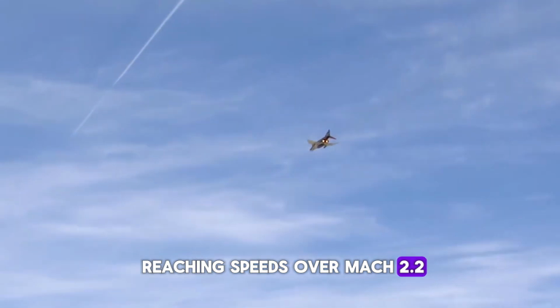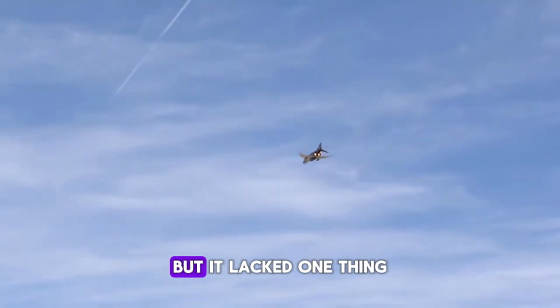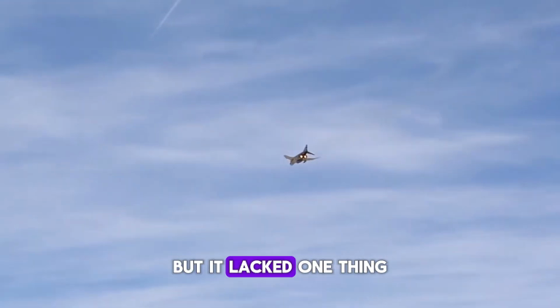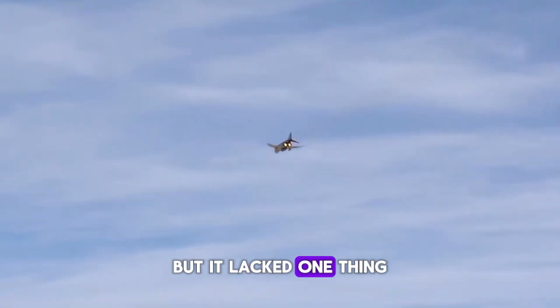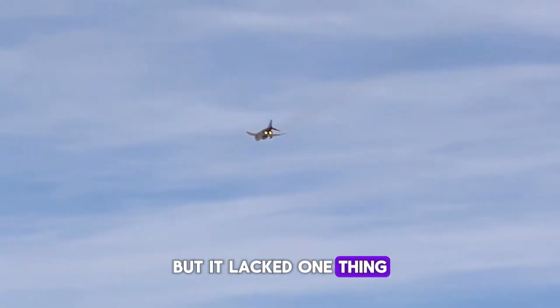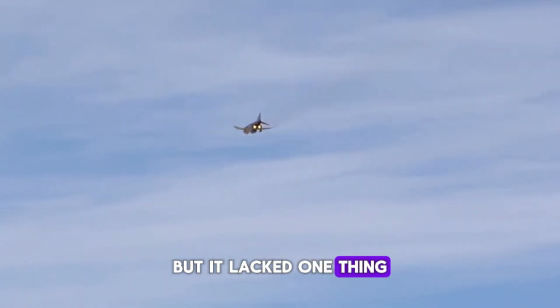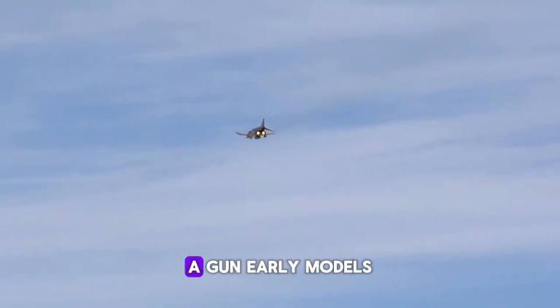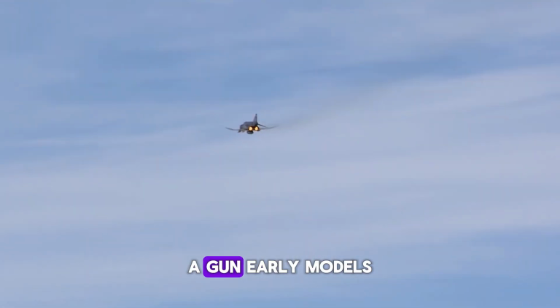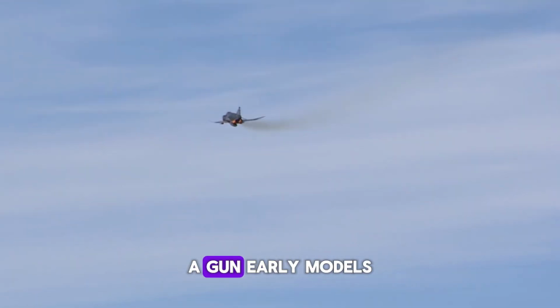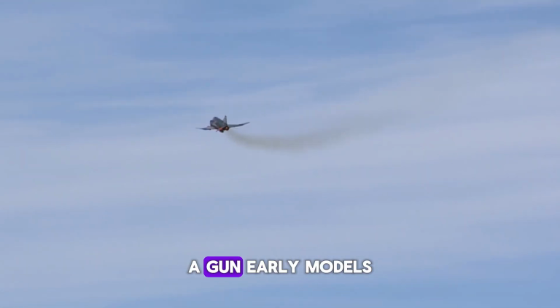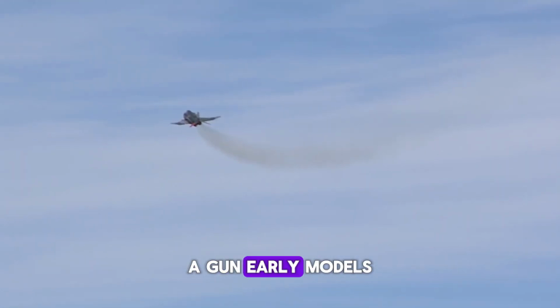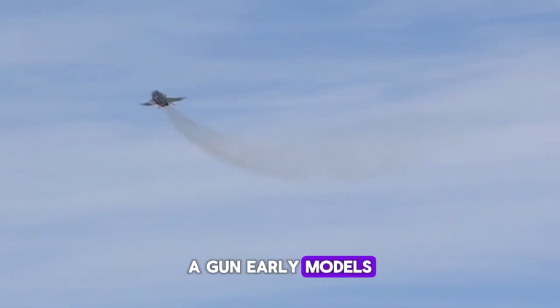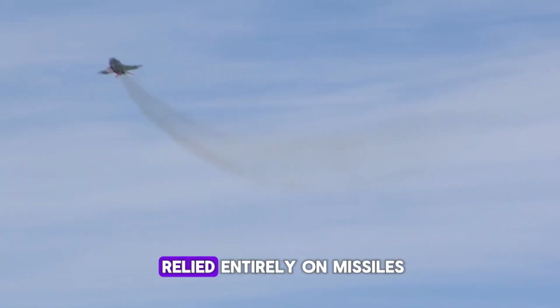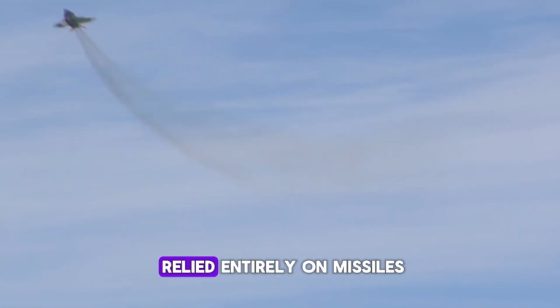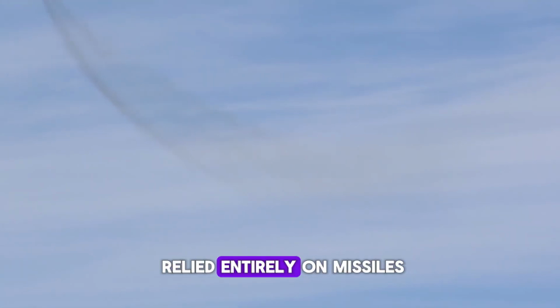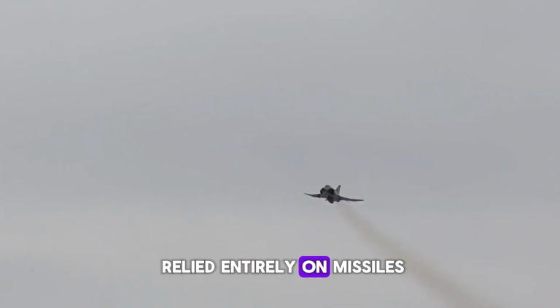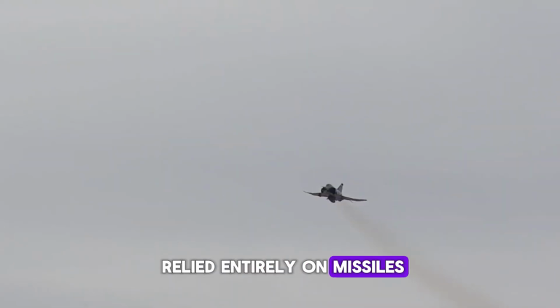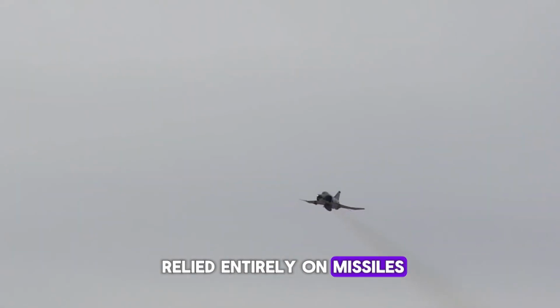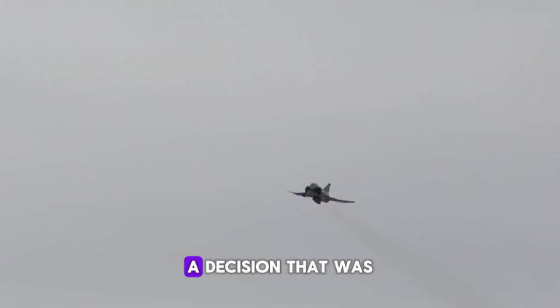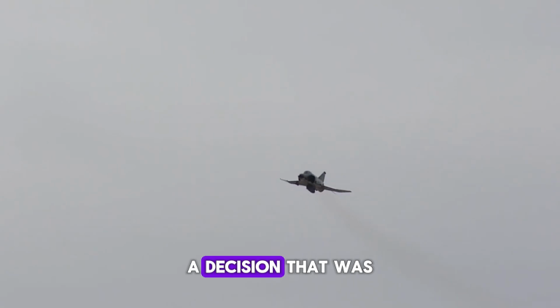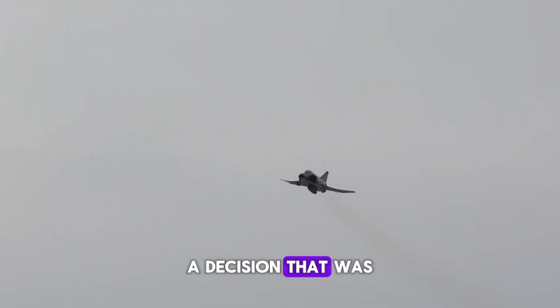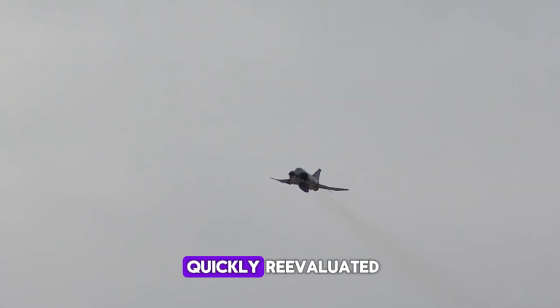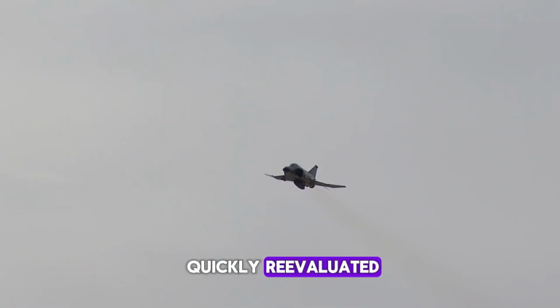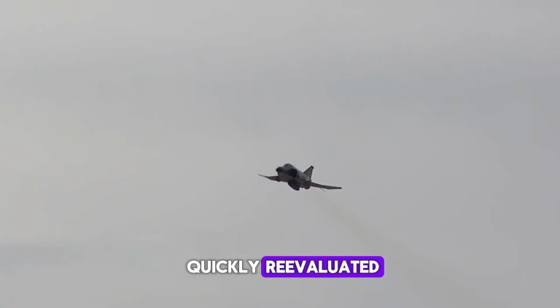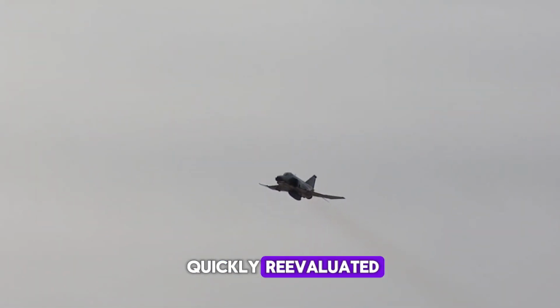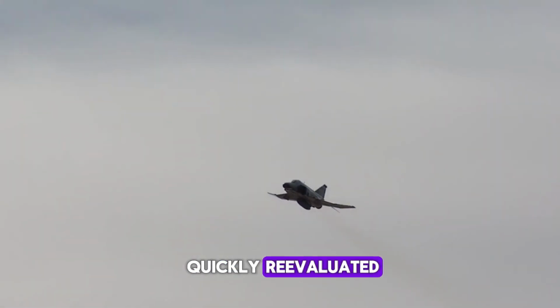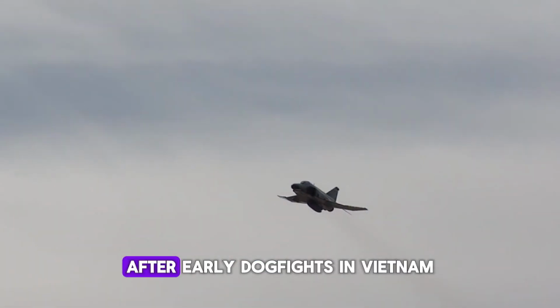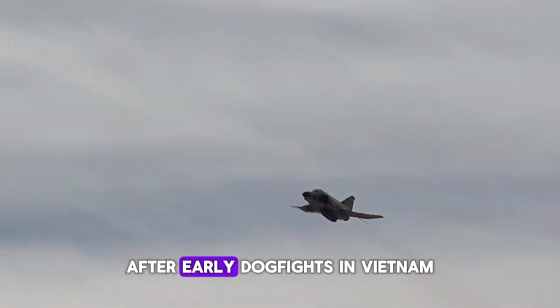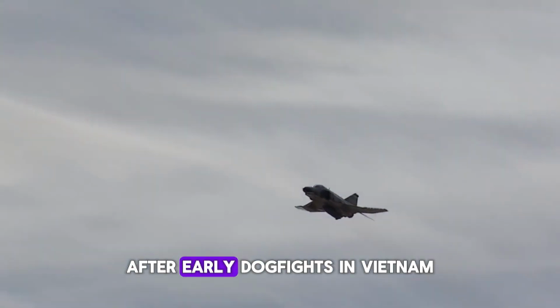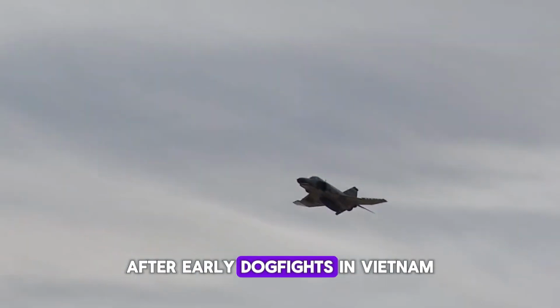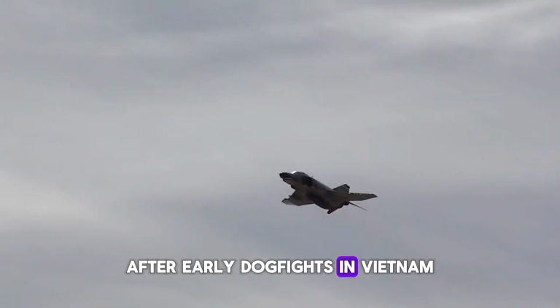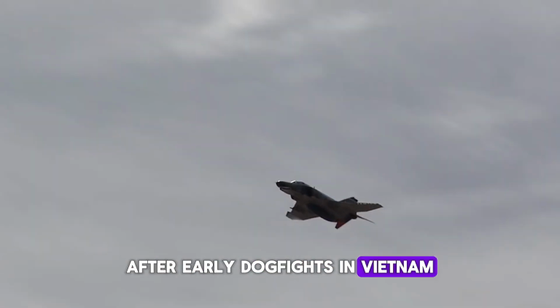But it lacked one thing: a gun. Early models relied entirely on missiles, a decision that was quickly re-evaluated after early dogfights in Vietnam.